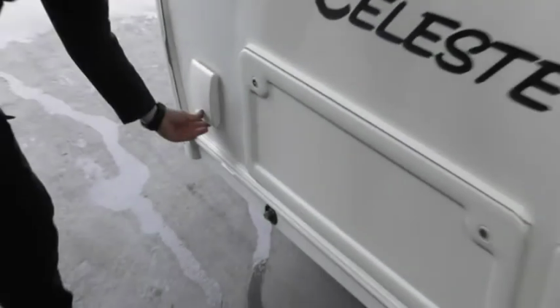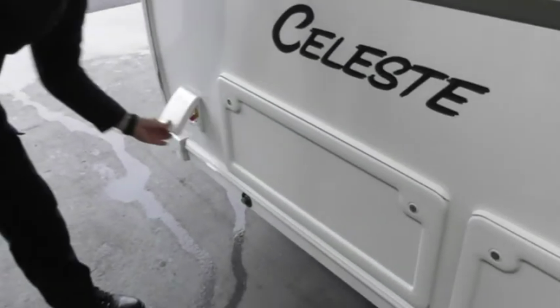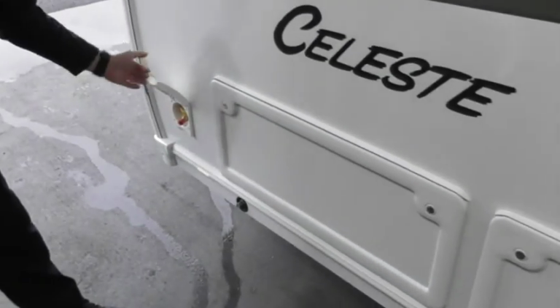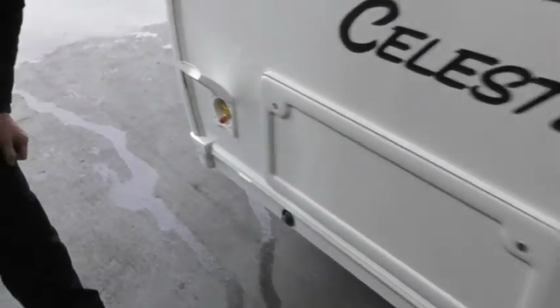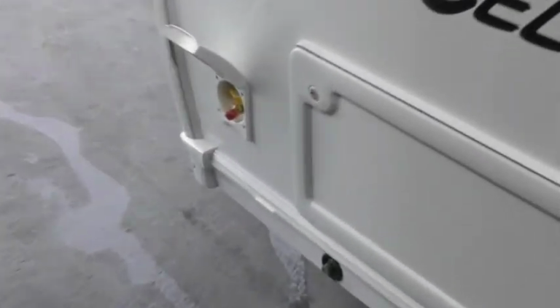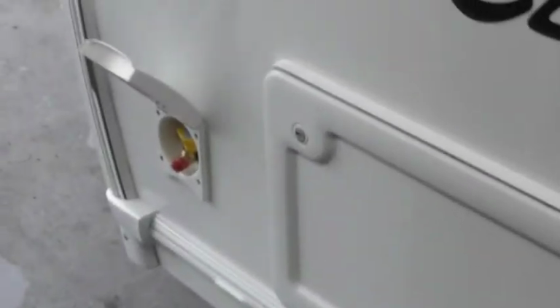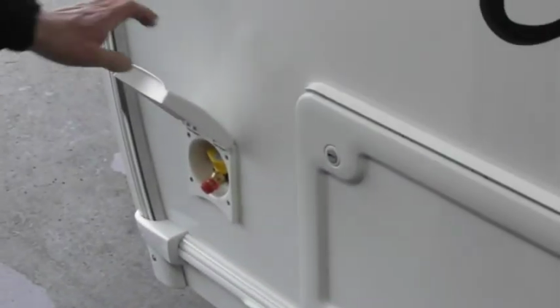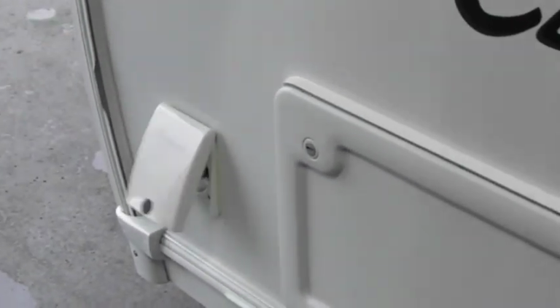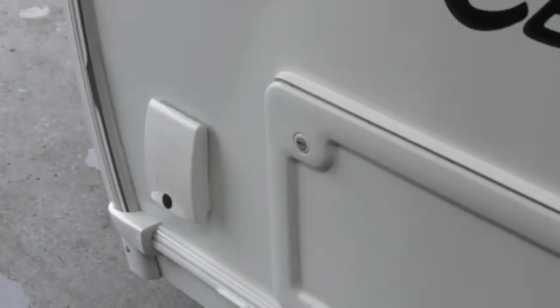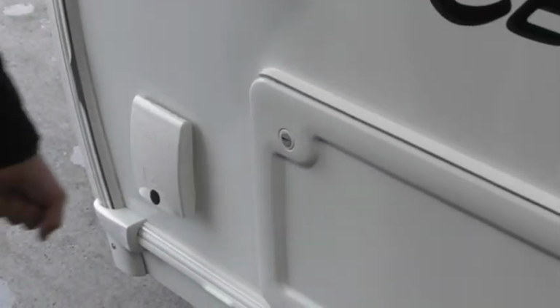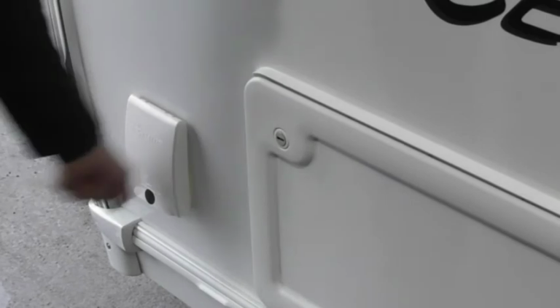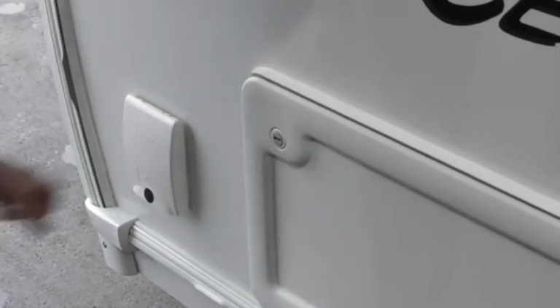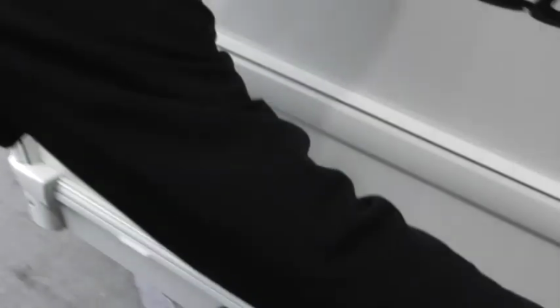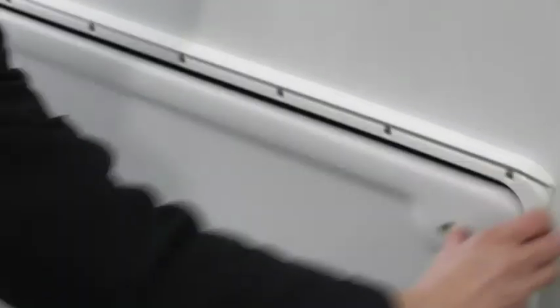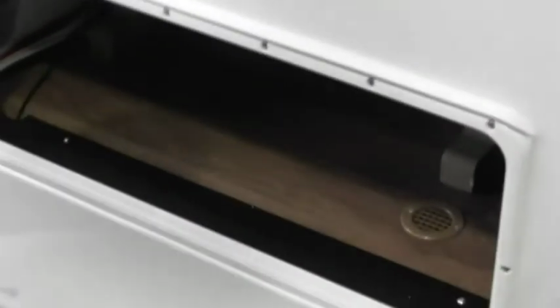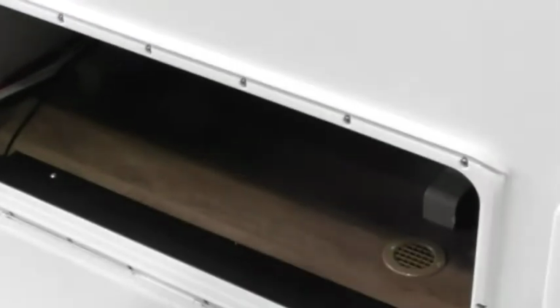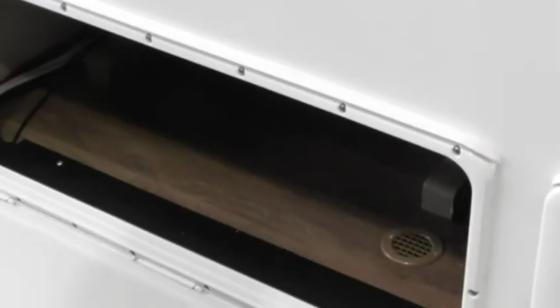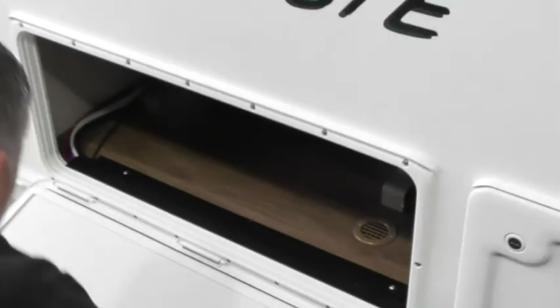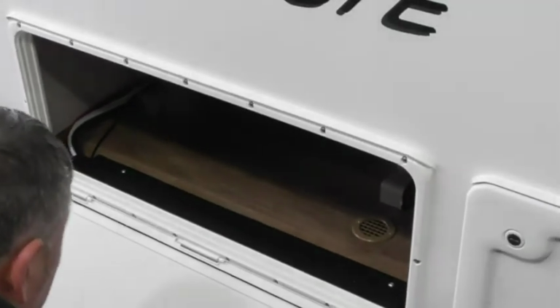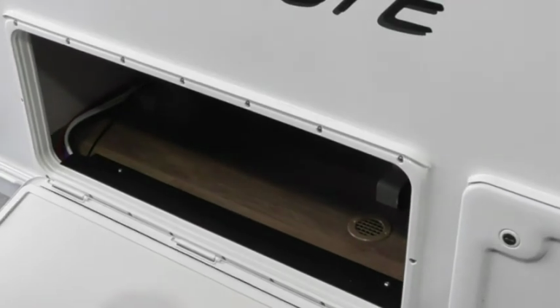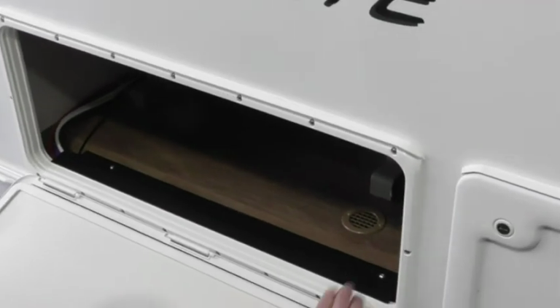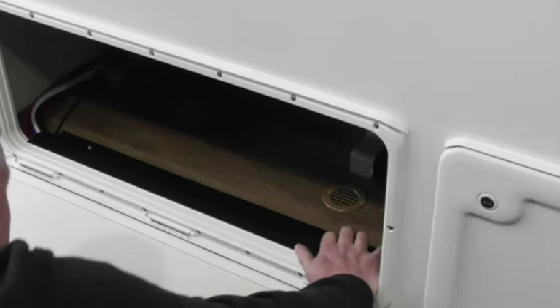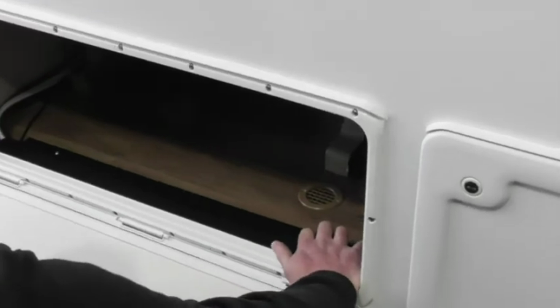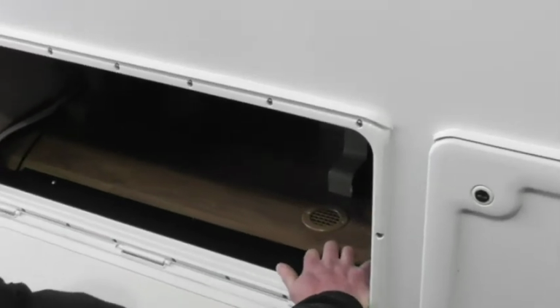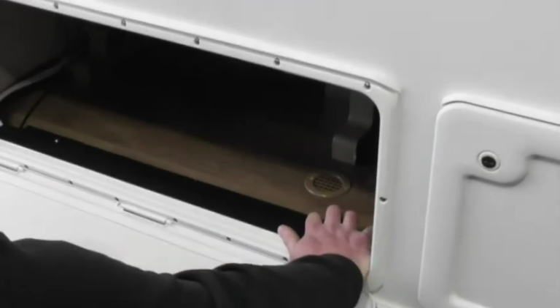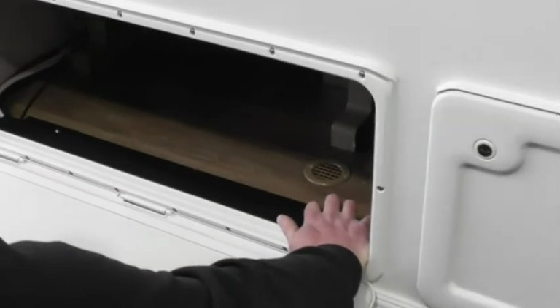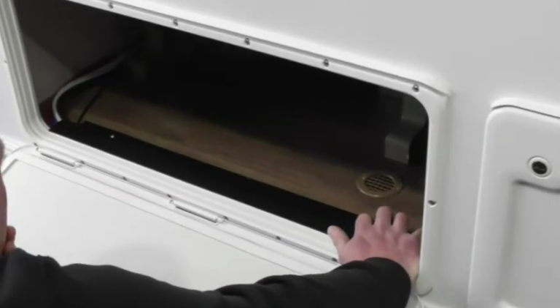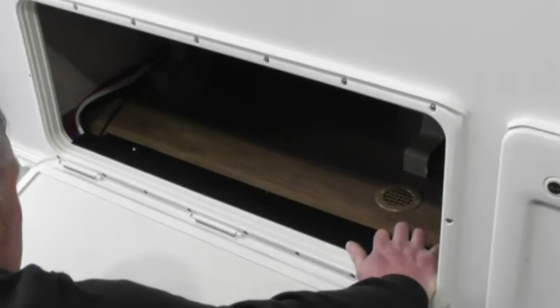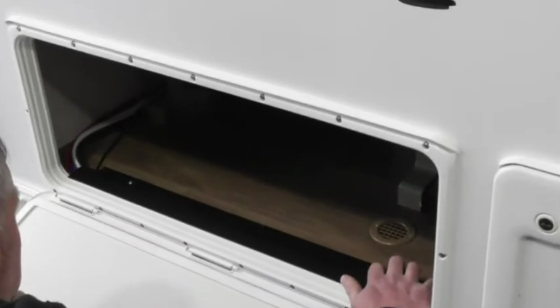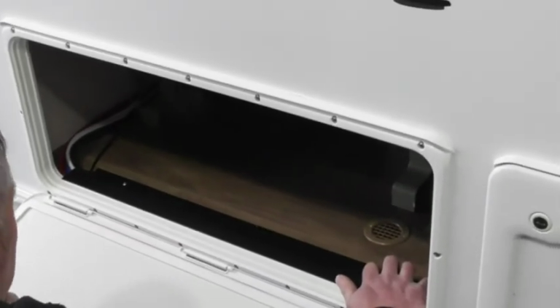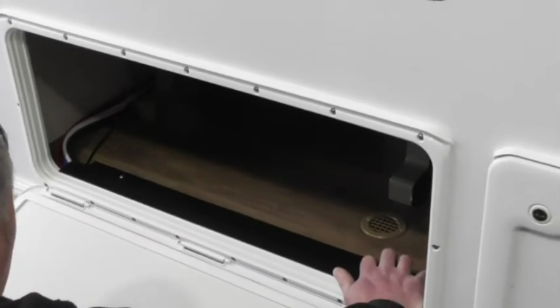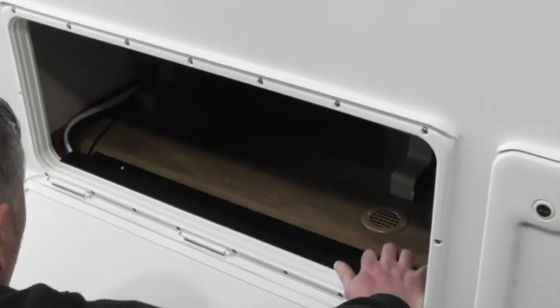Gas barbecue — so a gas barbecue outlet. Again, you should have had that on your Bailey. And obviously access — obviously not a huge amount of access, so you've got to be careful with cables and stuff like that. We've got the alarm box, which you probably may not have had unless you had it retrofitted.